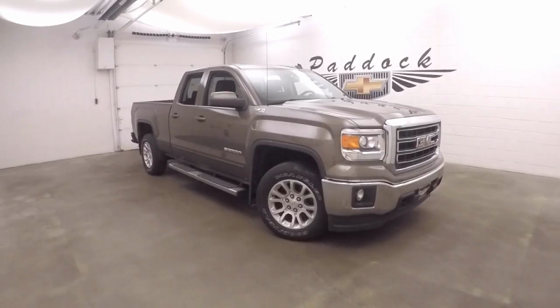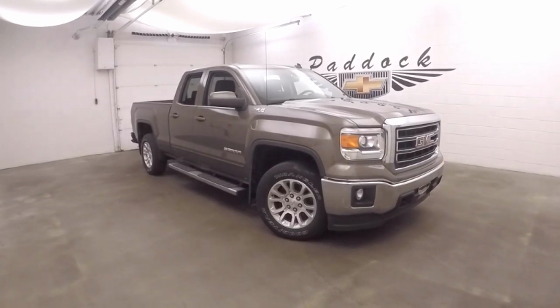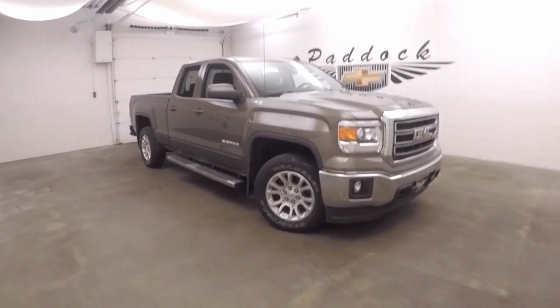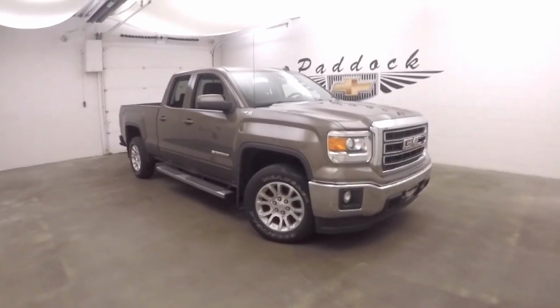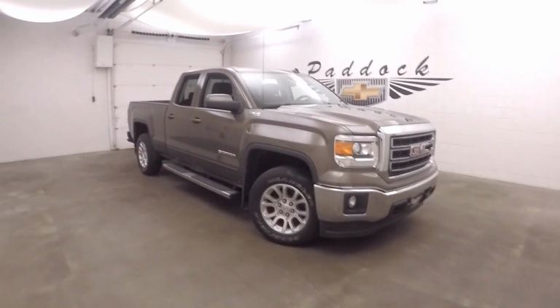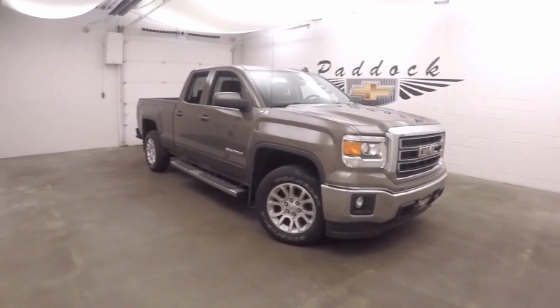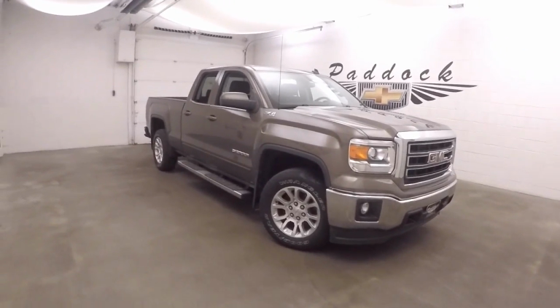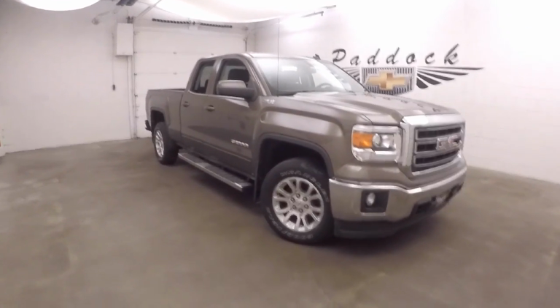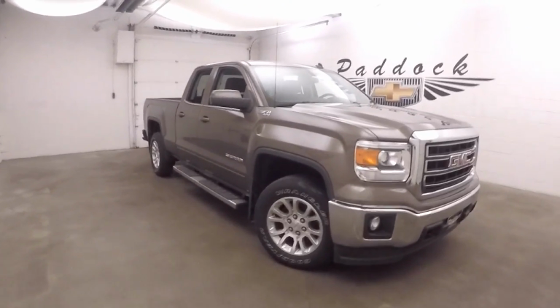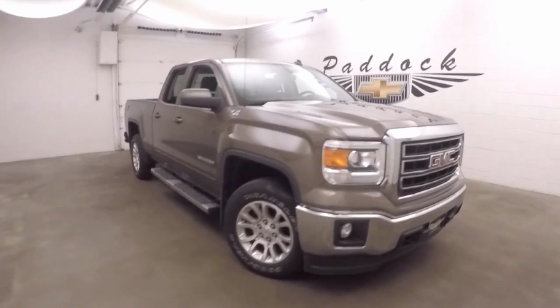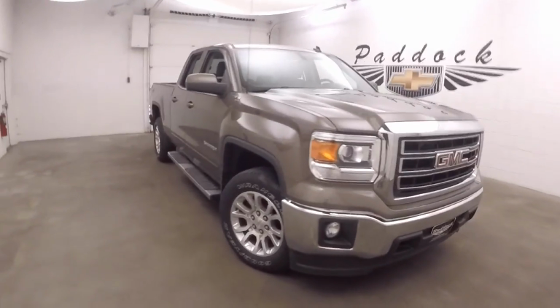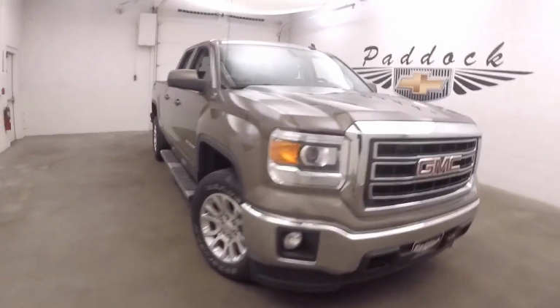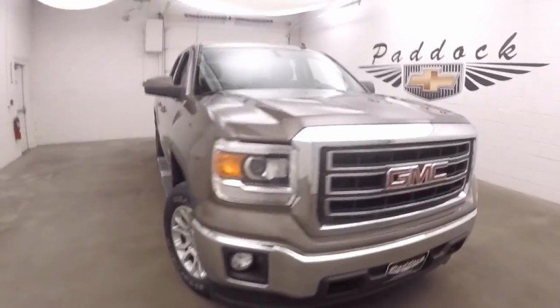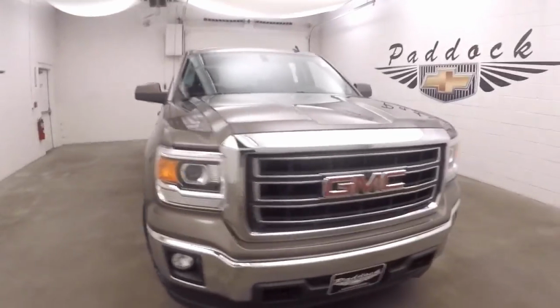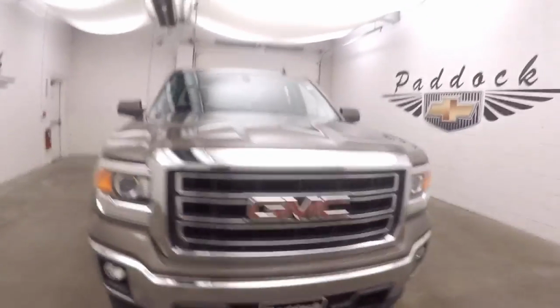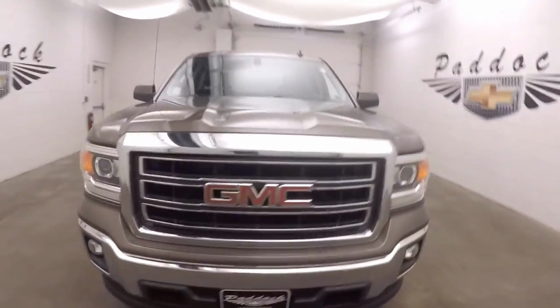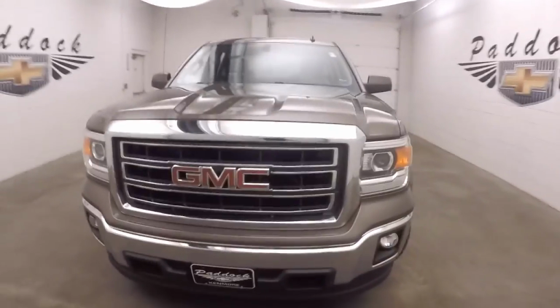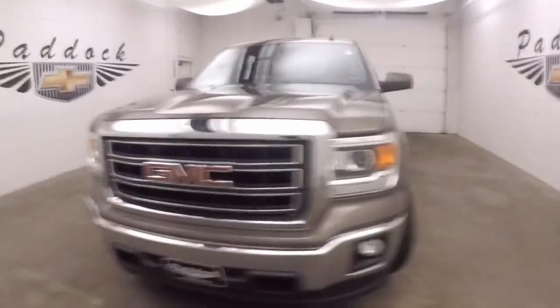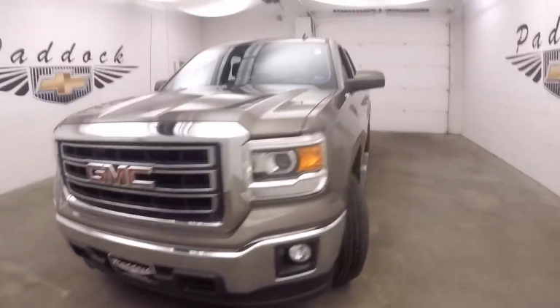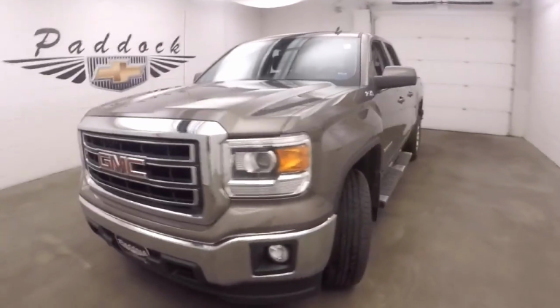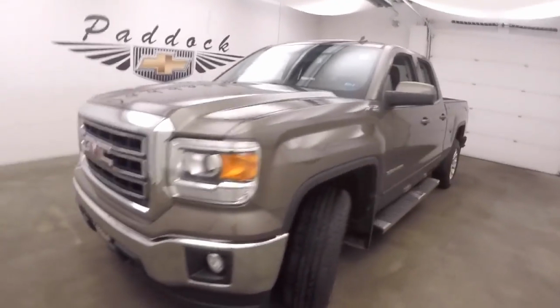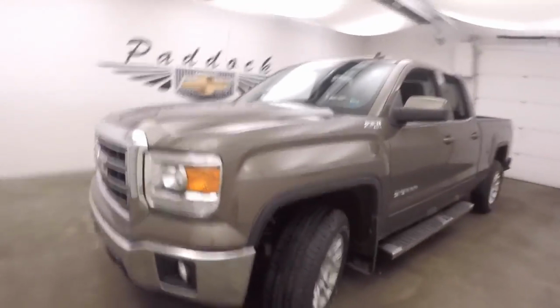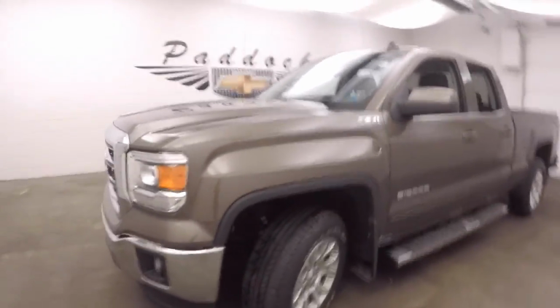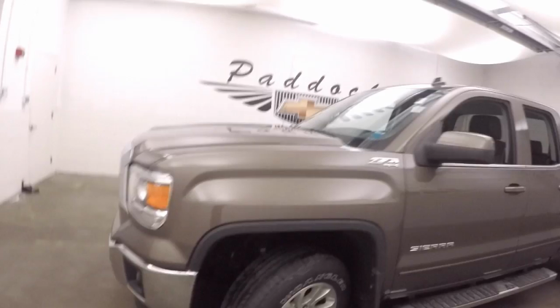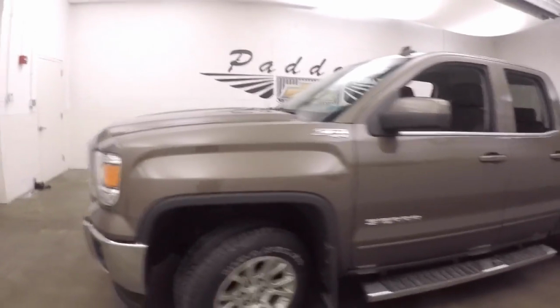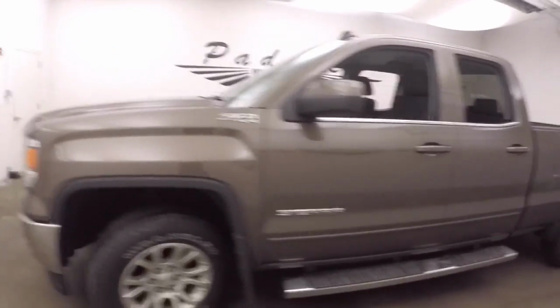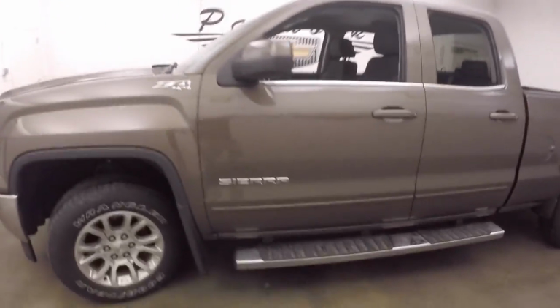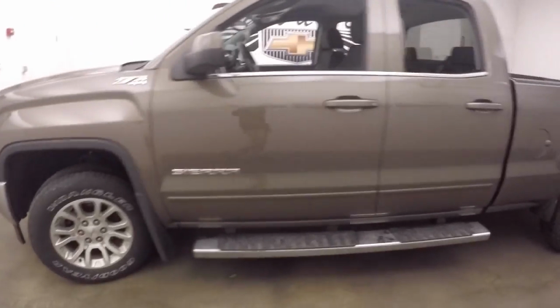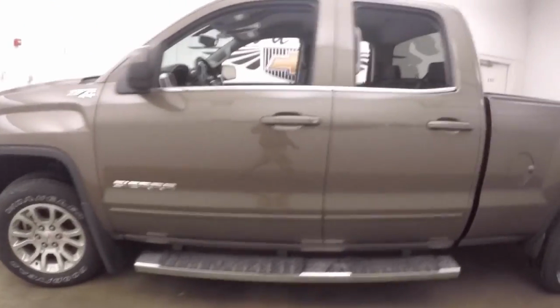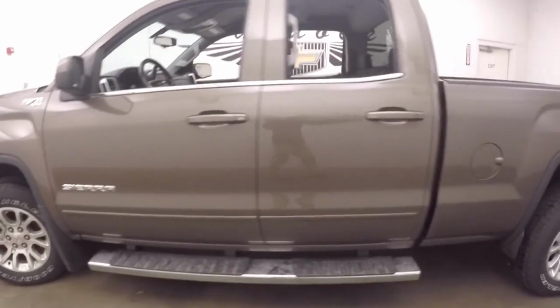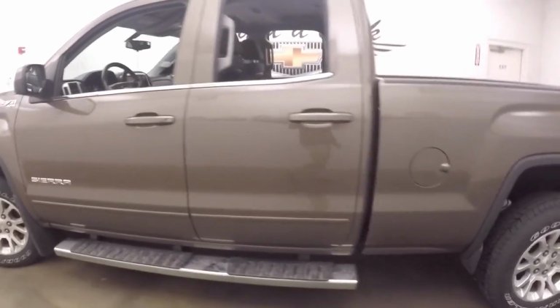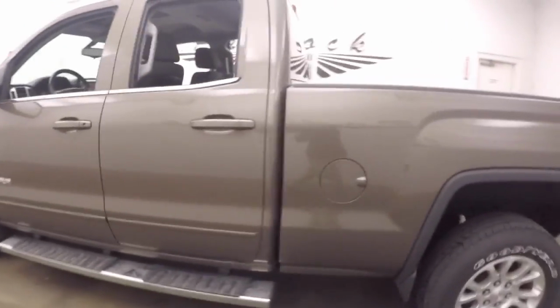This is a 2014 GMC Sierra. It's a Z71 4x4. Nice bronze color. This truck's in beautiful shape. Nice alloy wheels, decent tires, and nice large running boards running on the side.